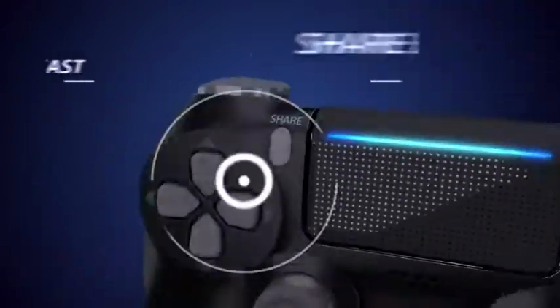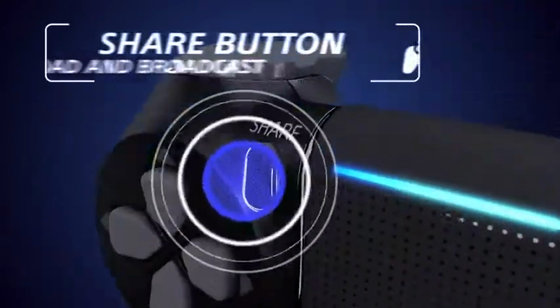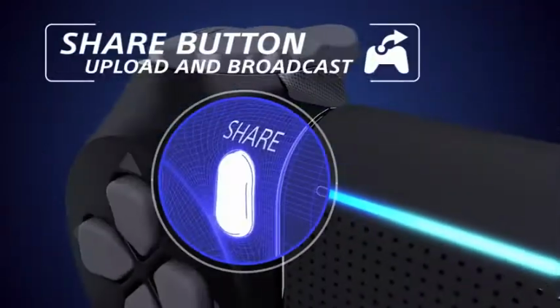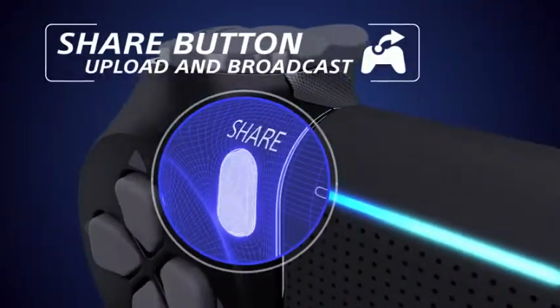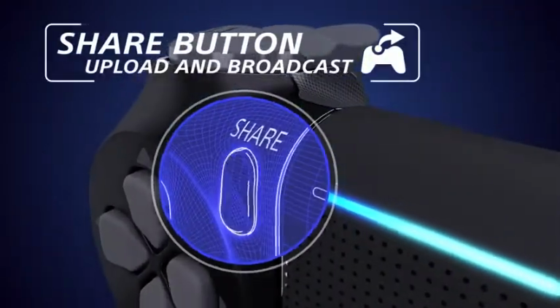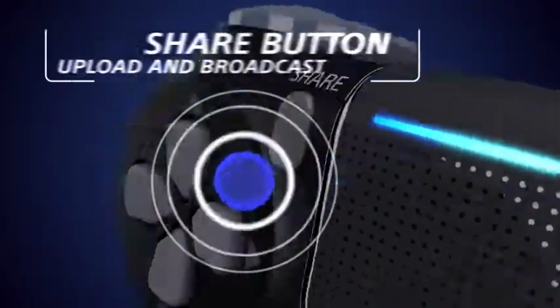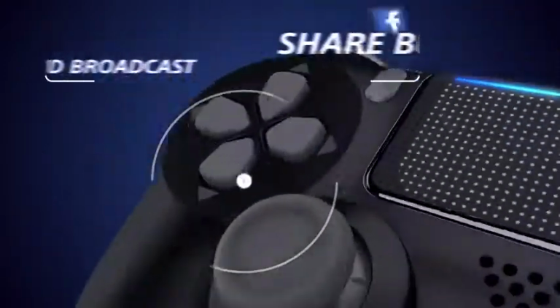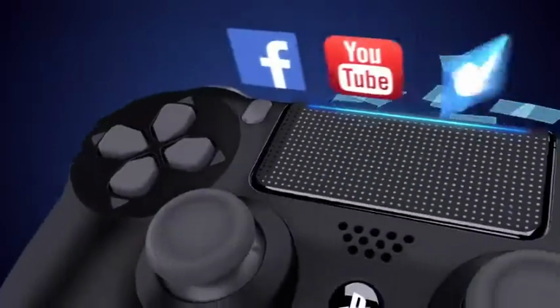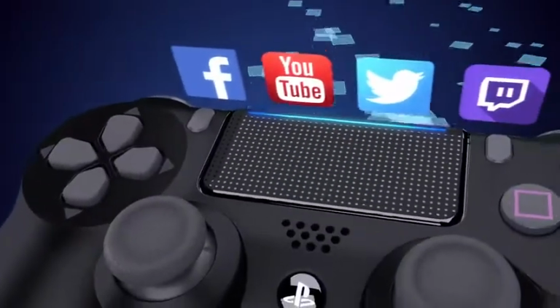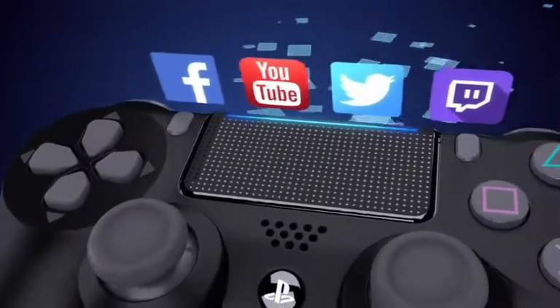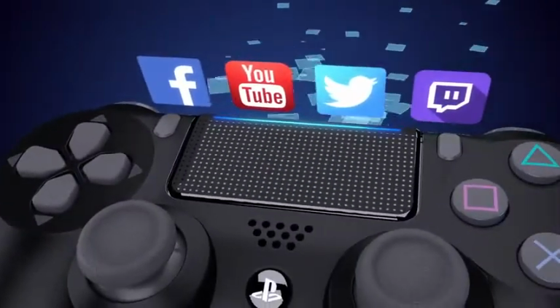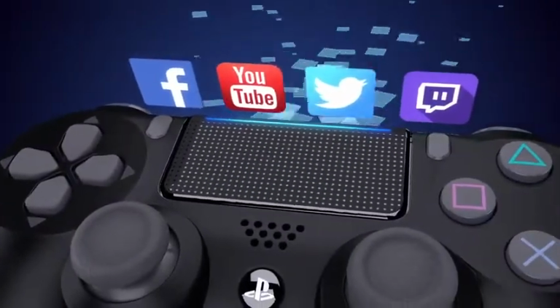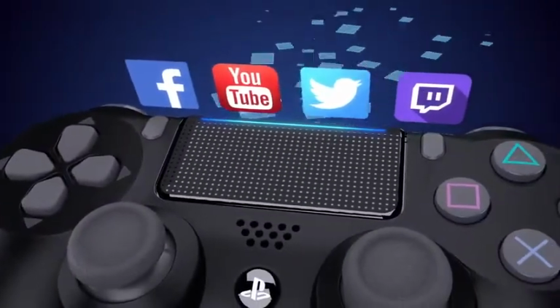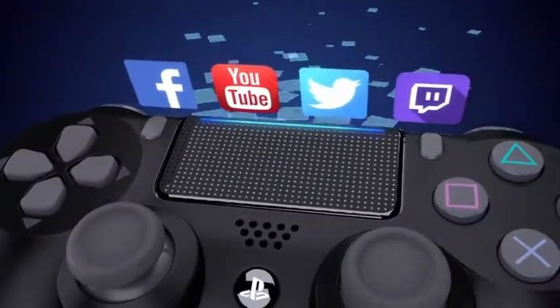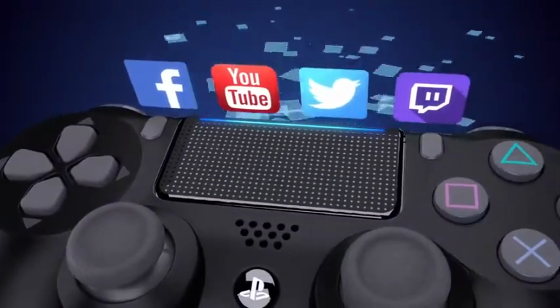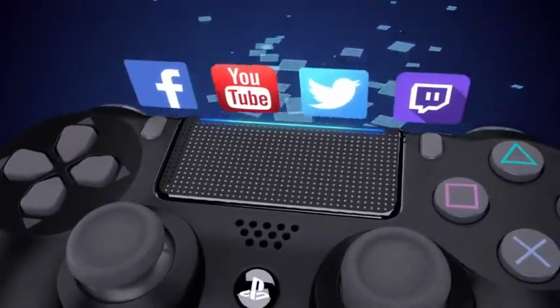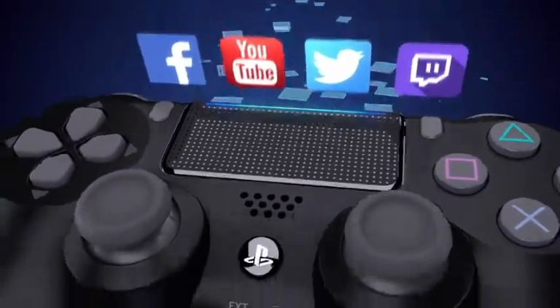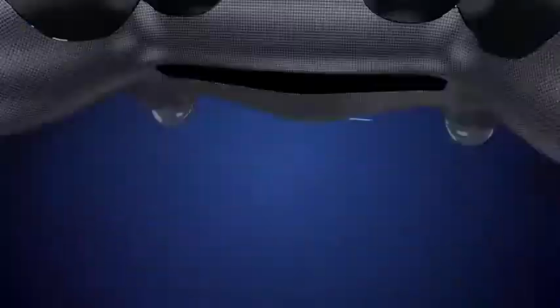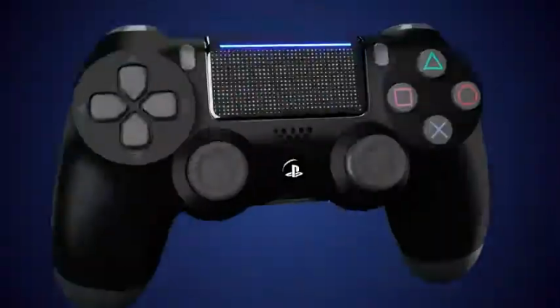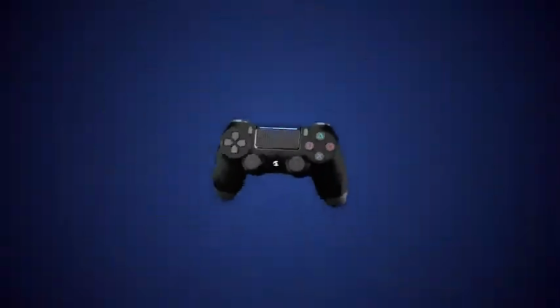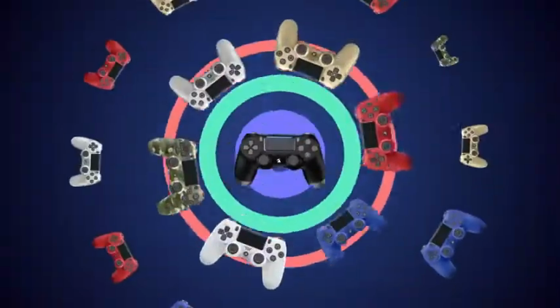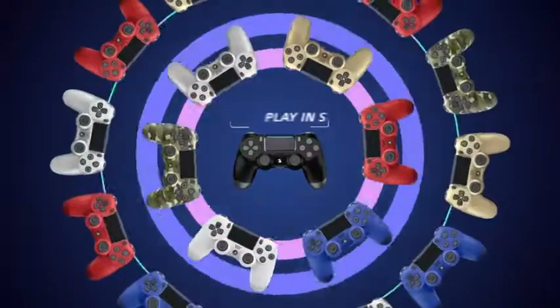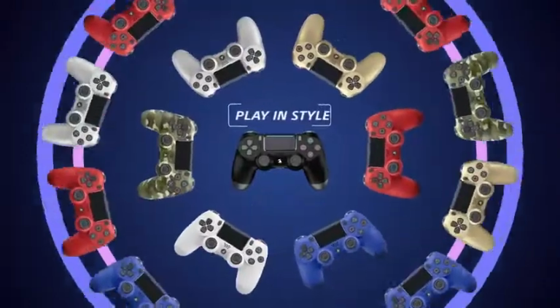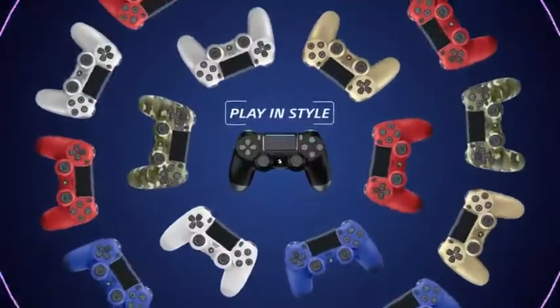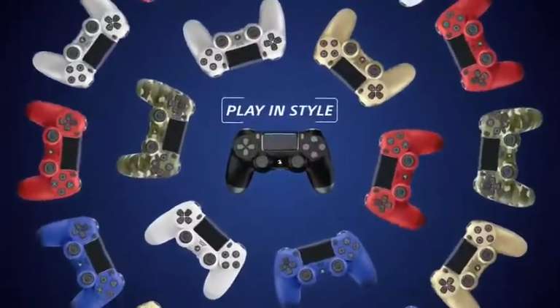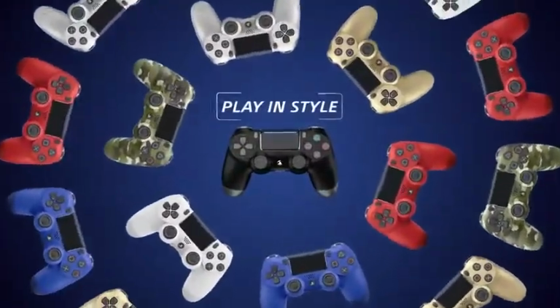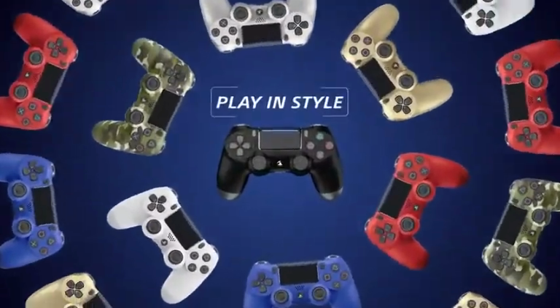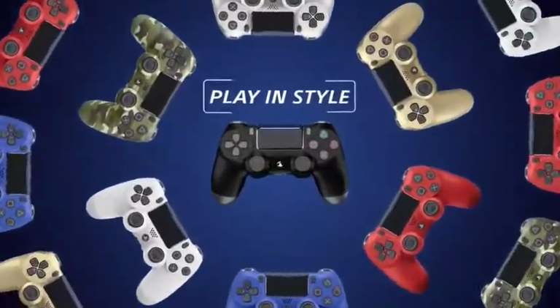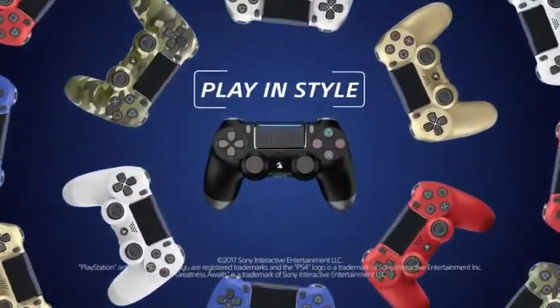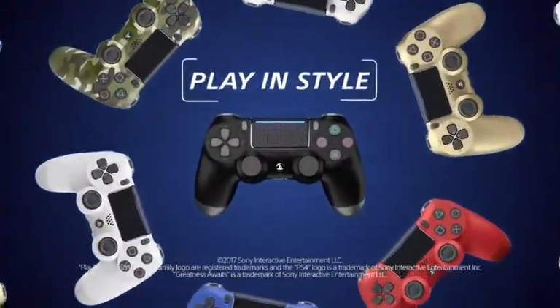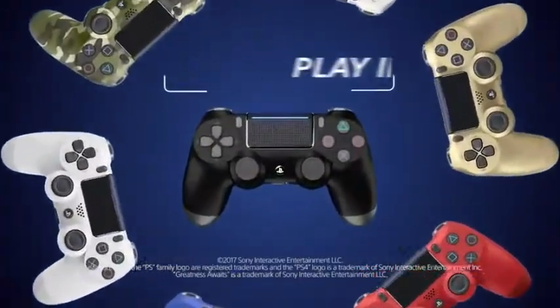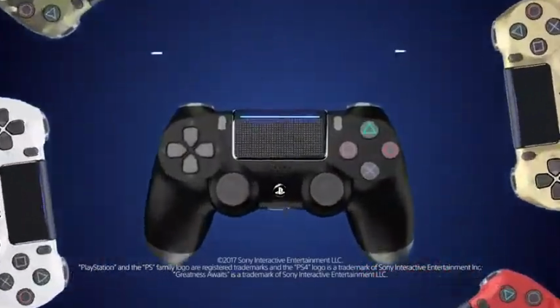Share your greatest moments in seconds. Upload screenshots and videos and live broadcast your gameplay. Available in a range of different colors. Discover new ways to play with the DualShock 4.